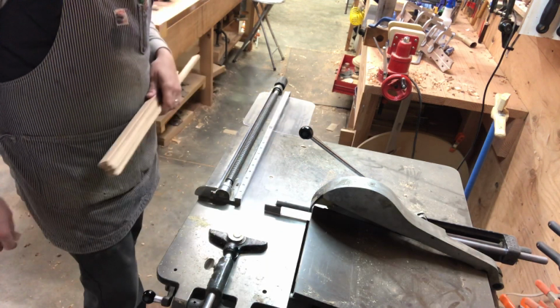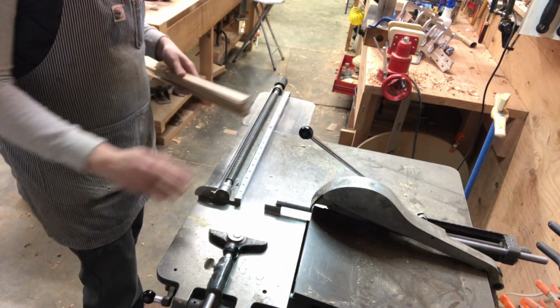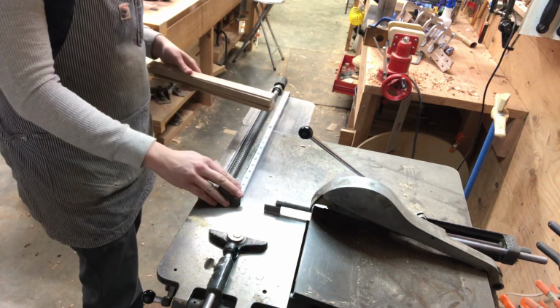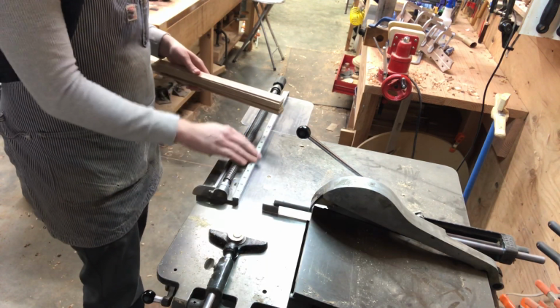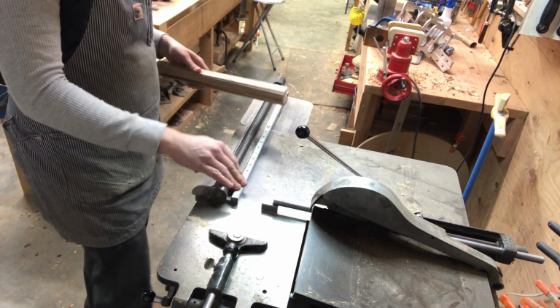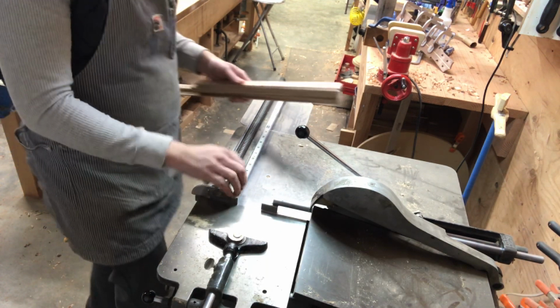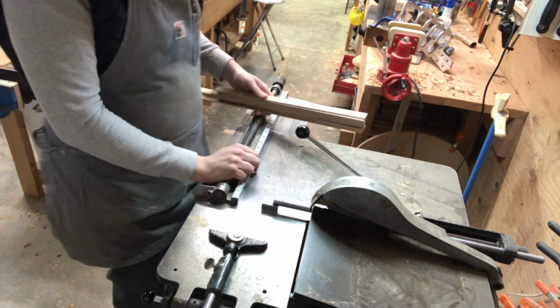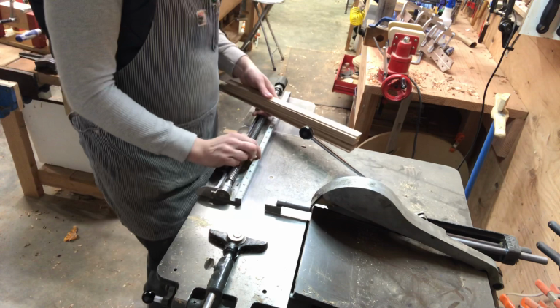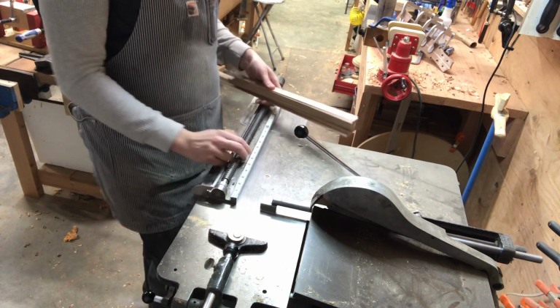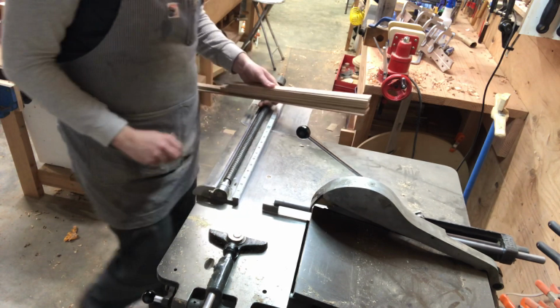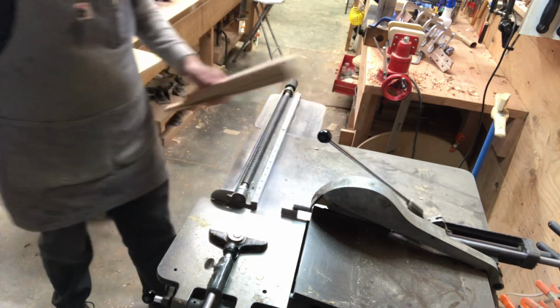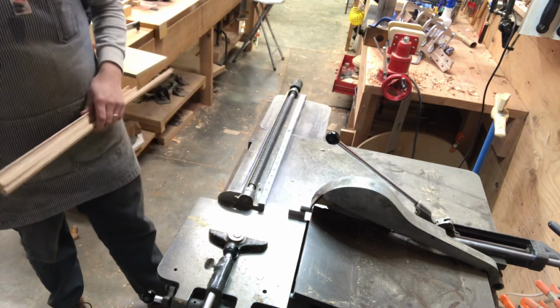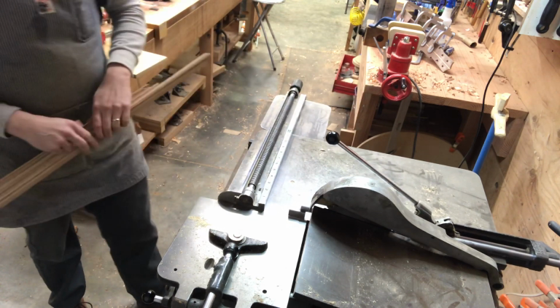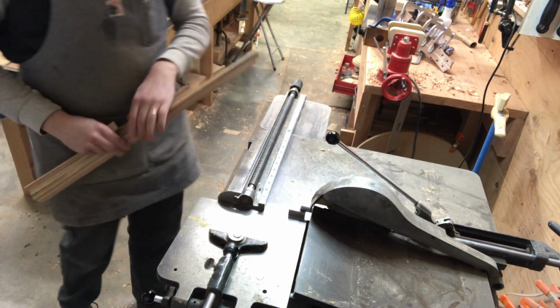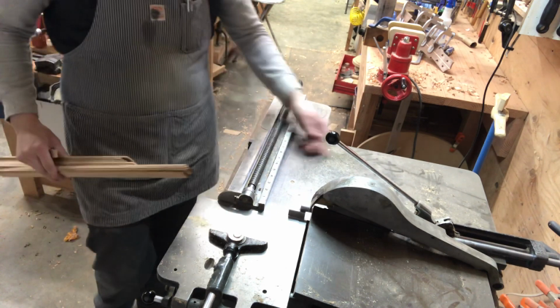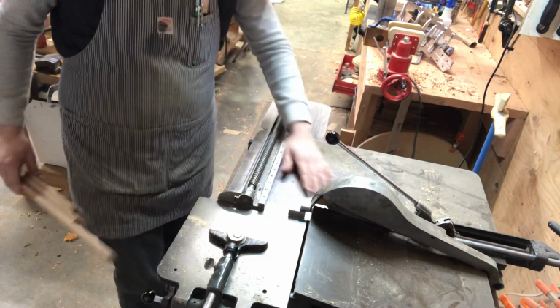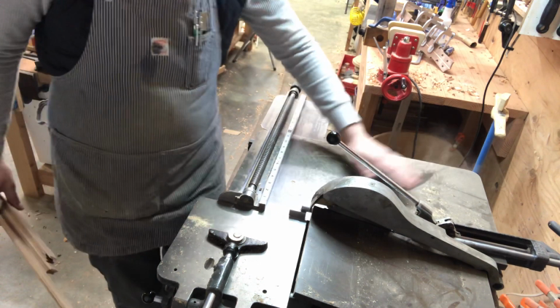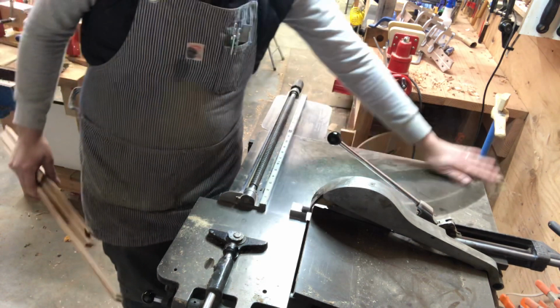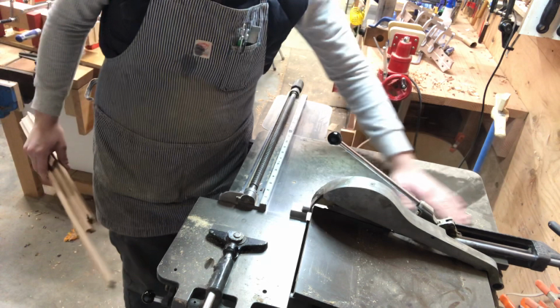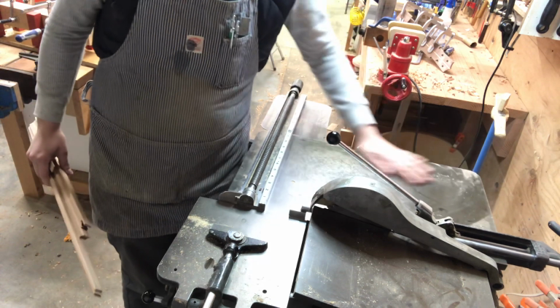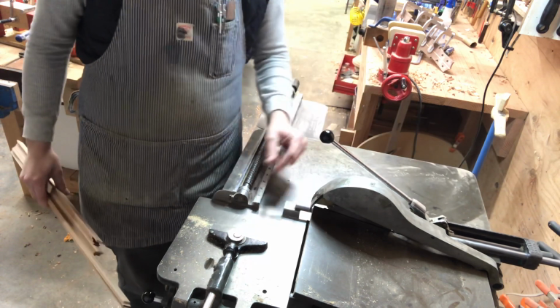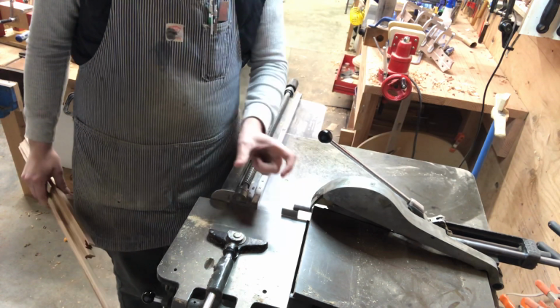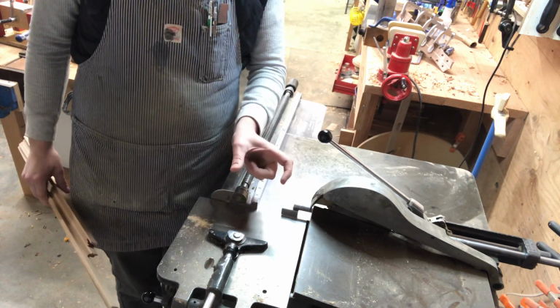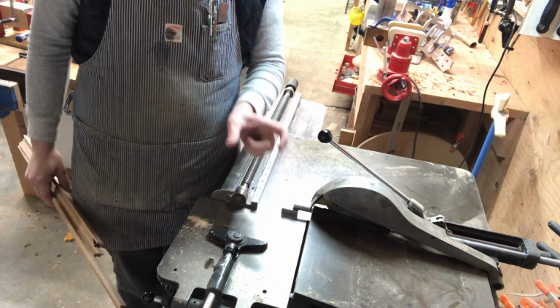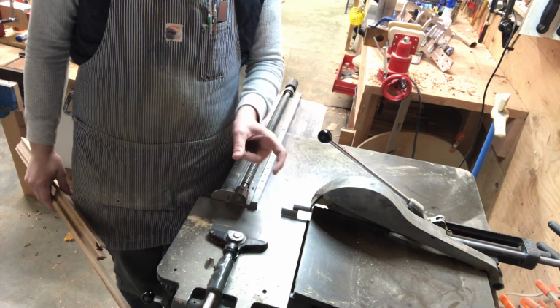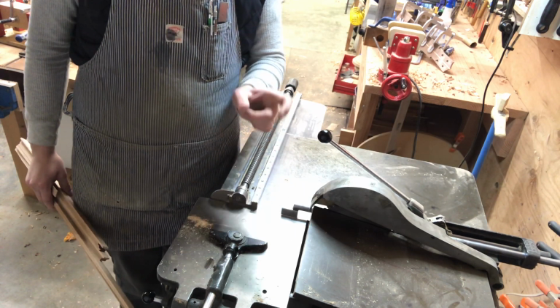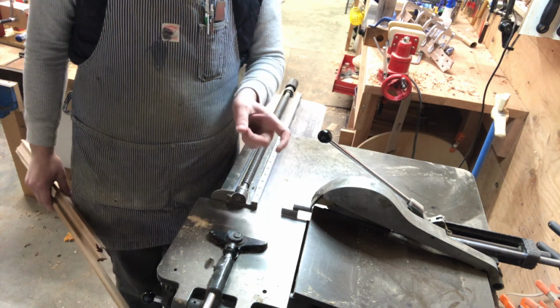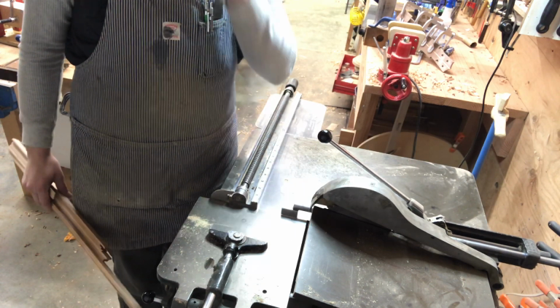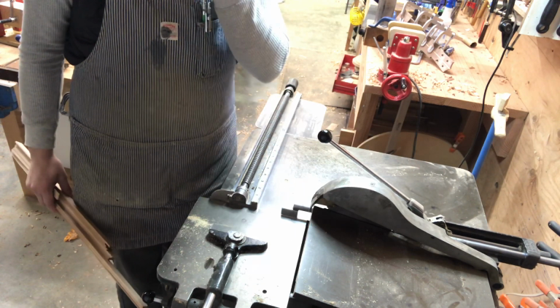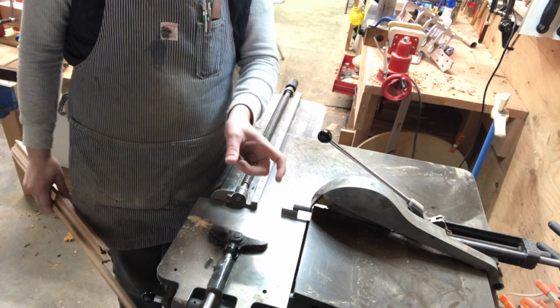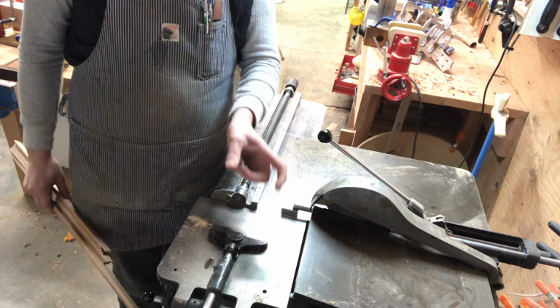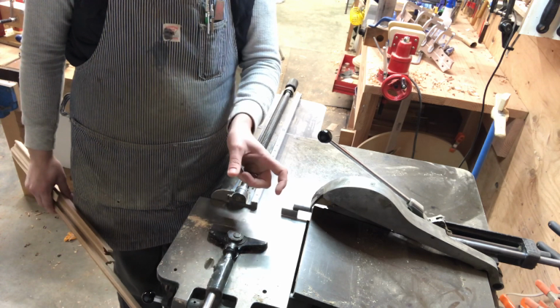This is my sliding table saw. It's a Hammond sliding table saw — a Trimo saw it's called. It was used originally in the printing industry to cut small tin type, lead type, and wooden blocks for printing.